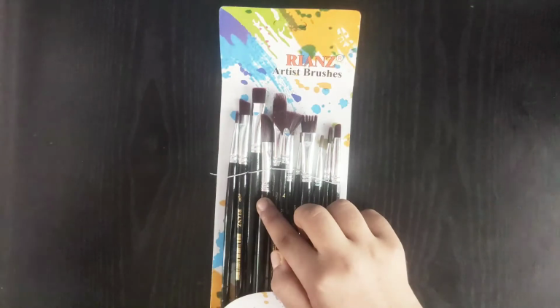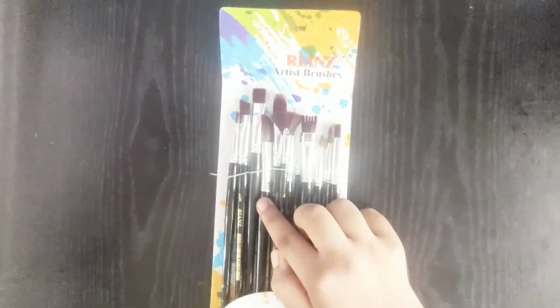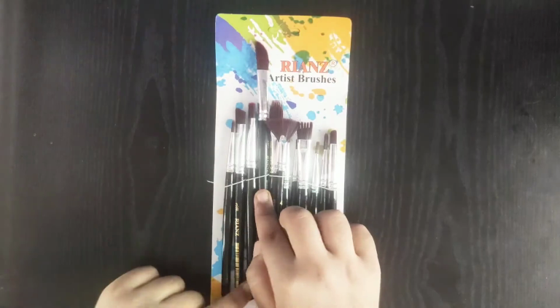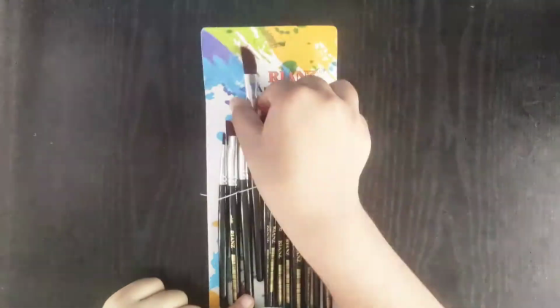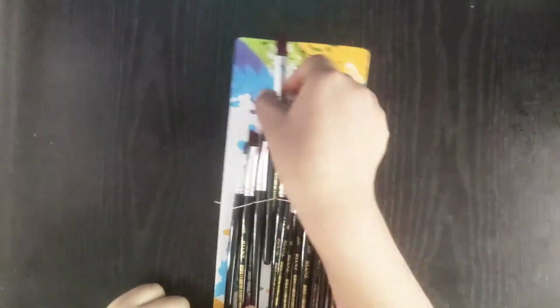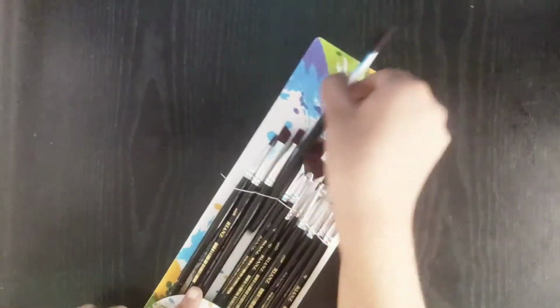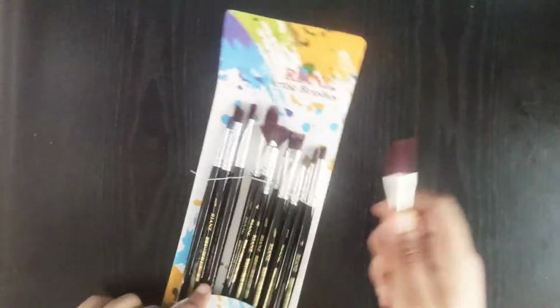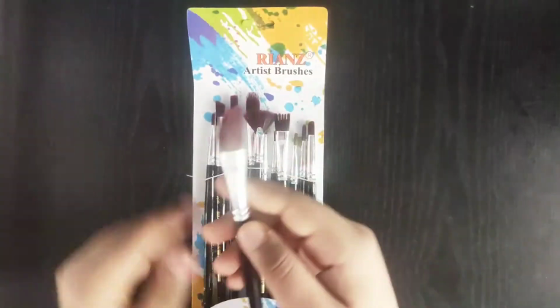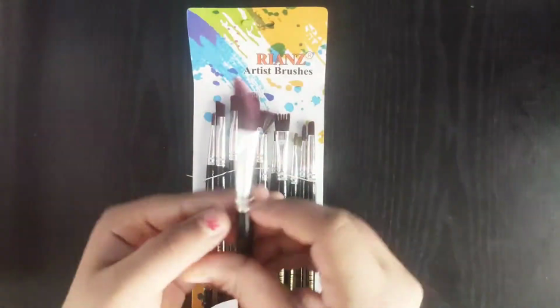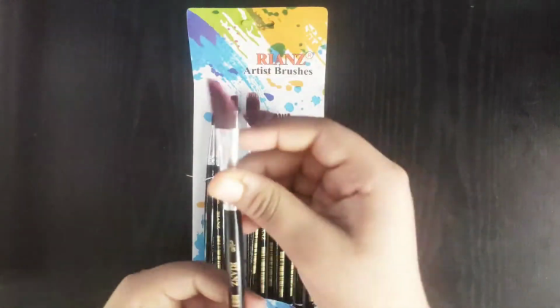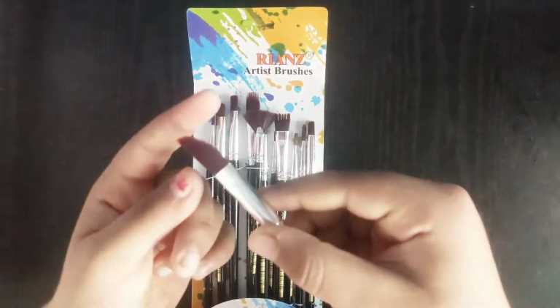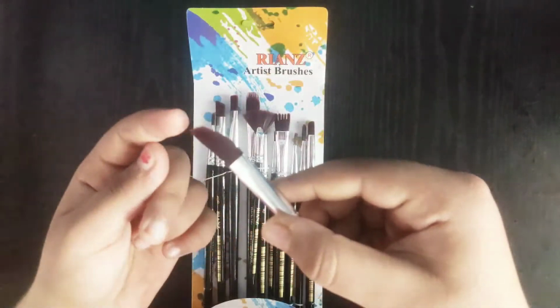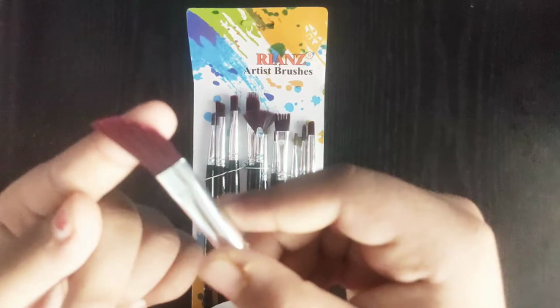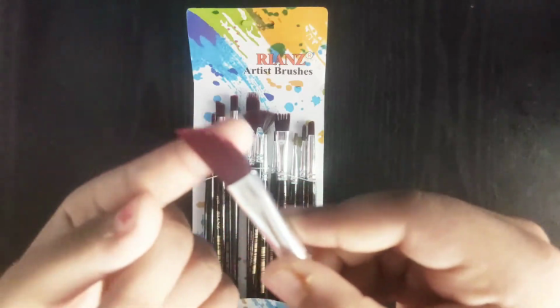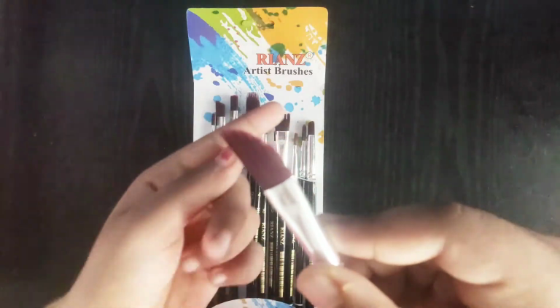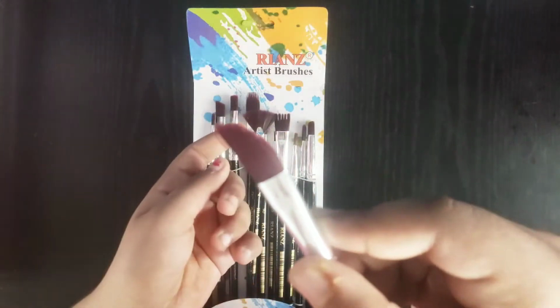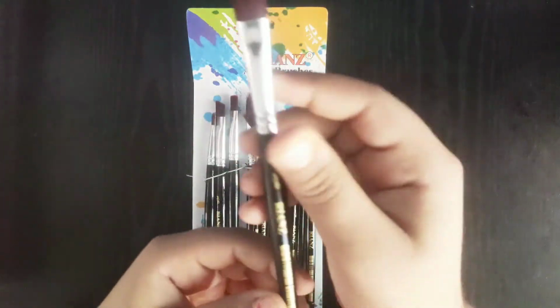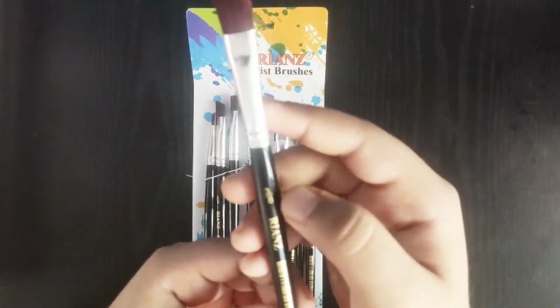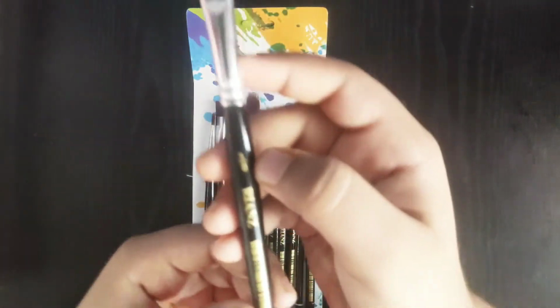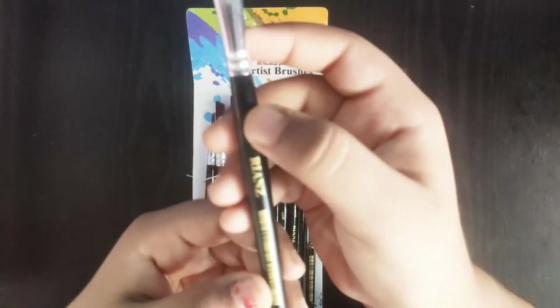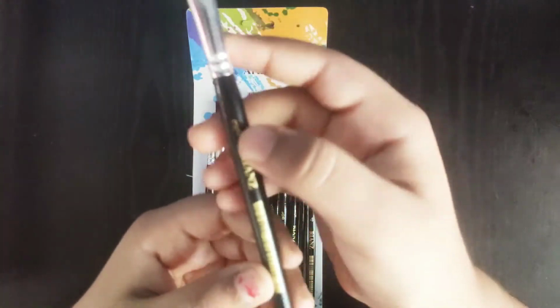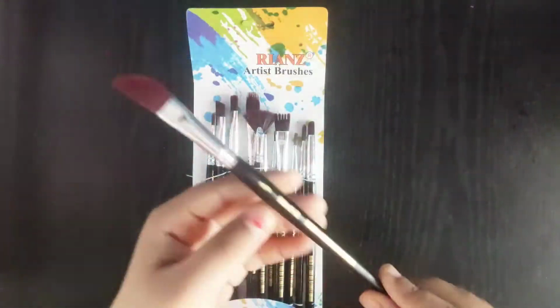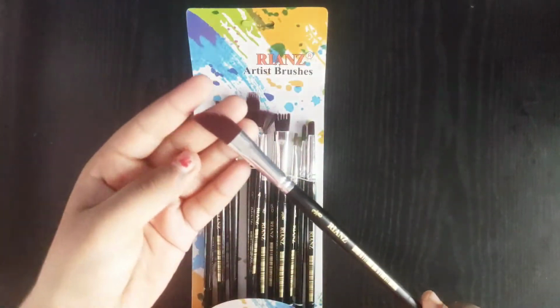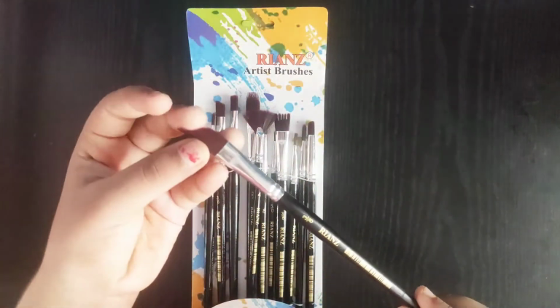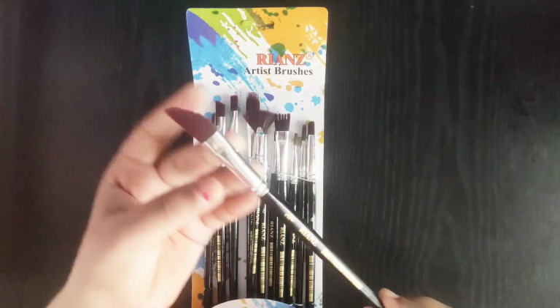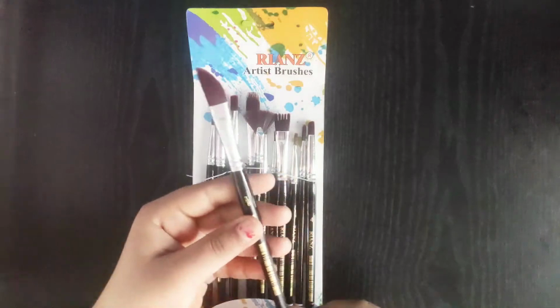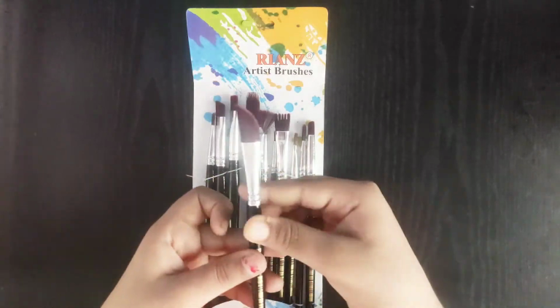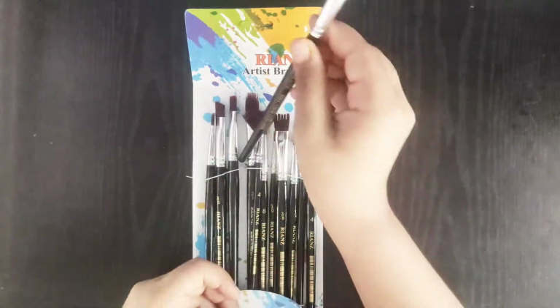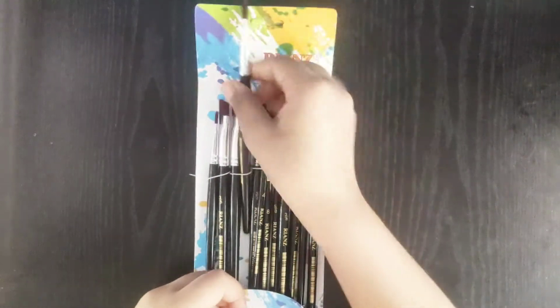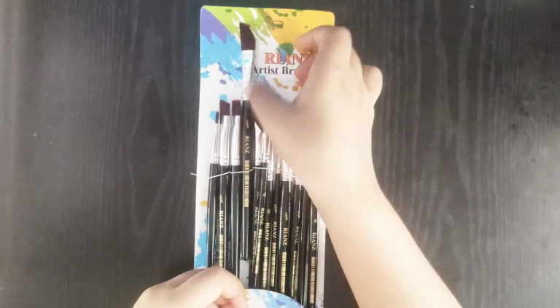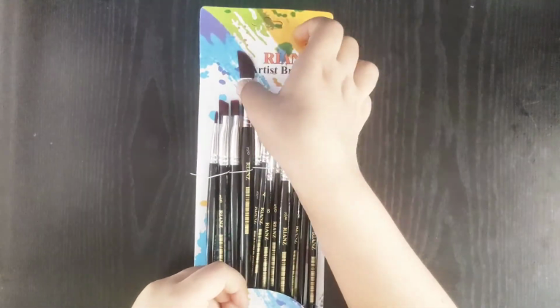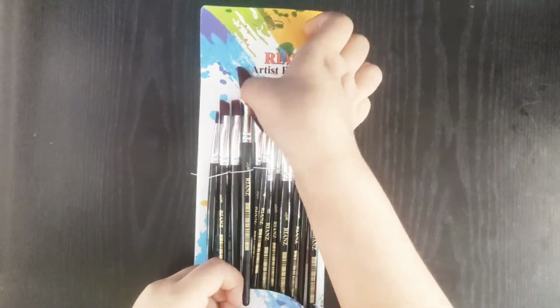Next we have a different kind of angle brush. You can say it's a filbert brush and this brush has unequal sides.